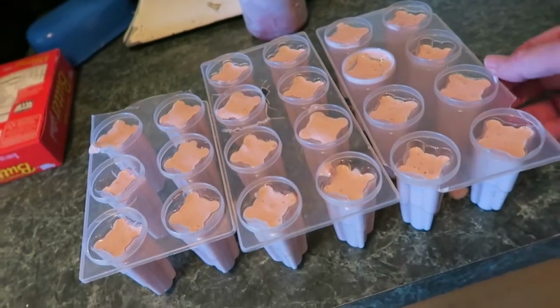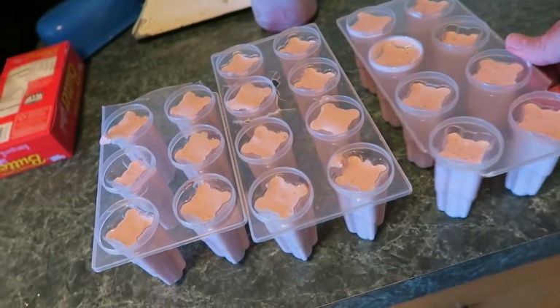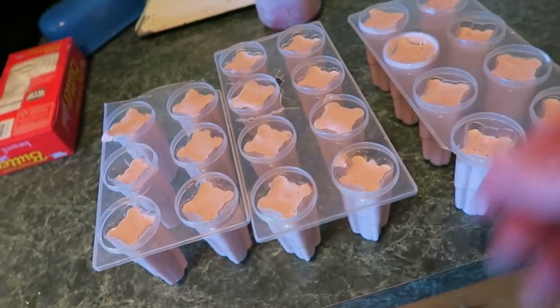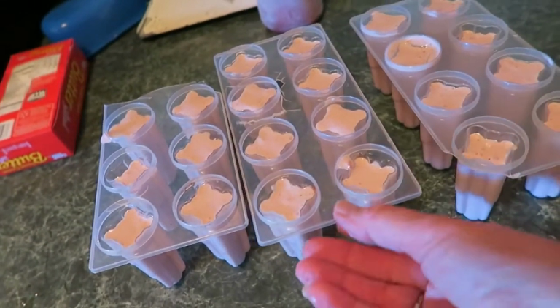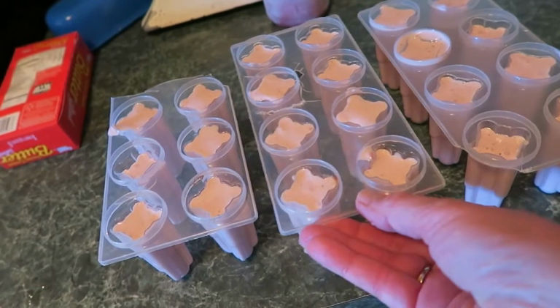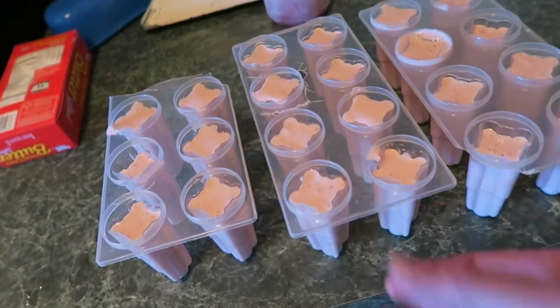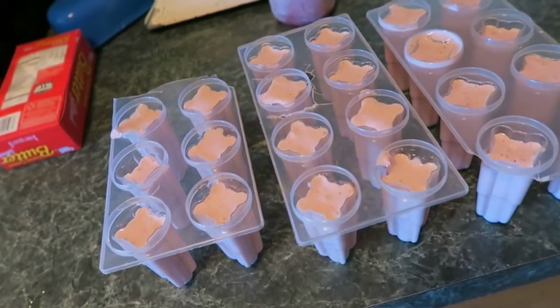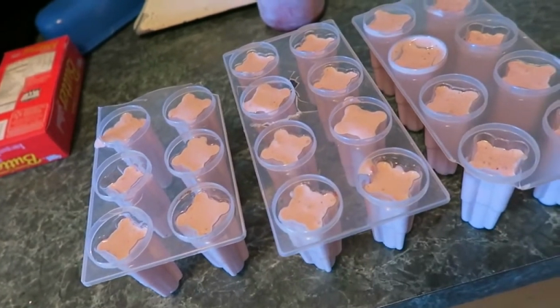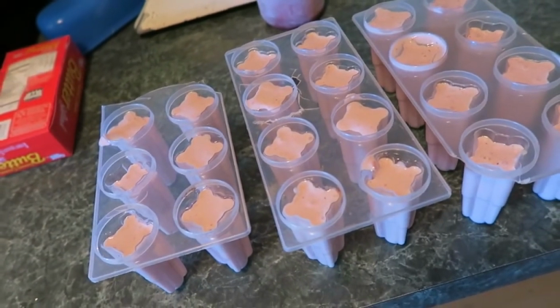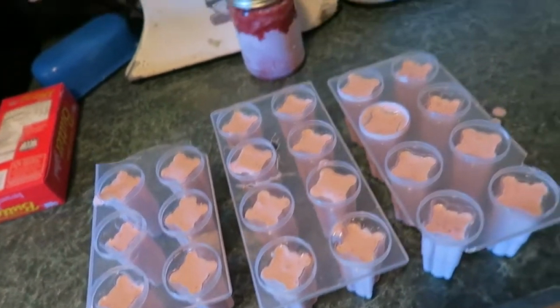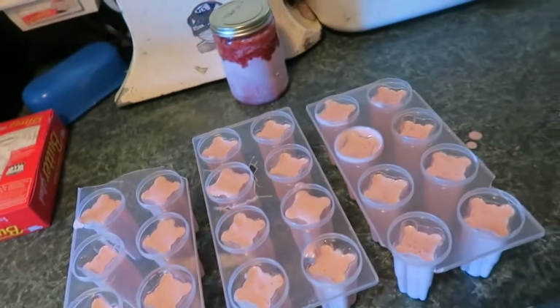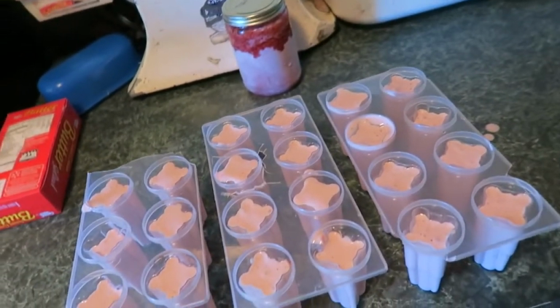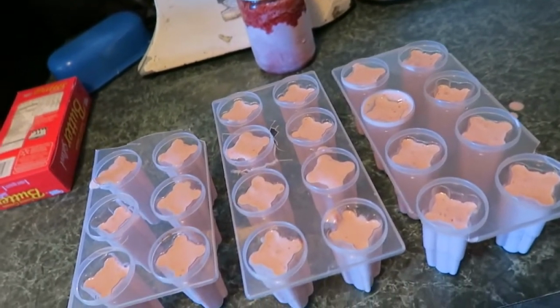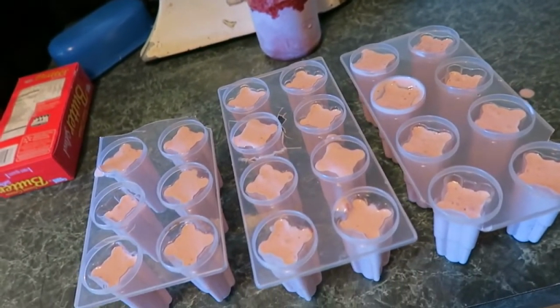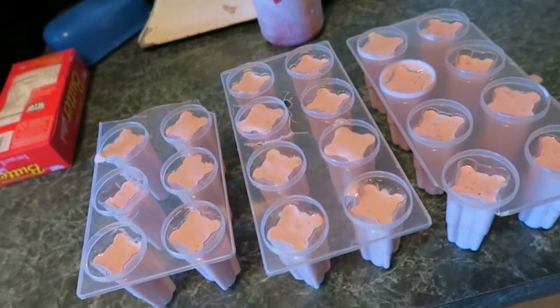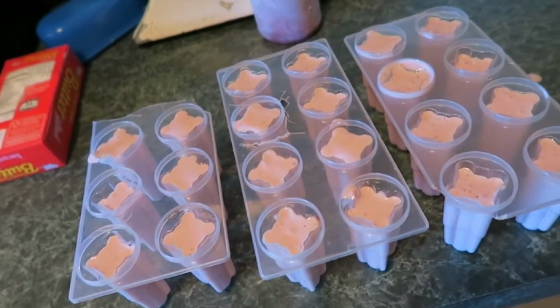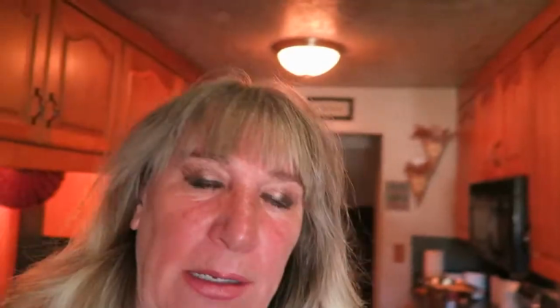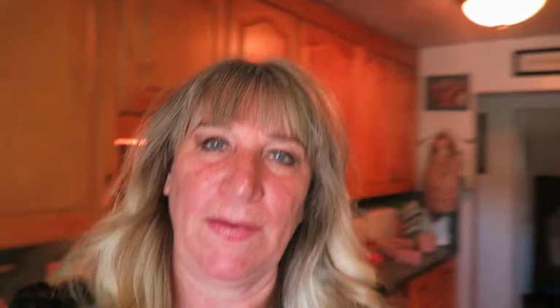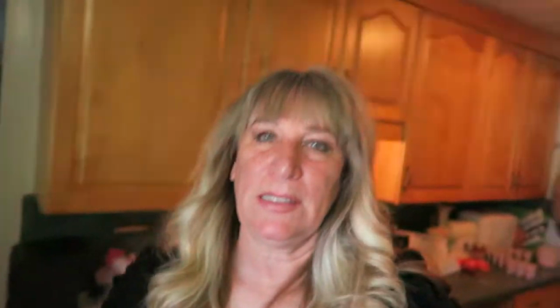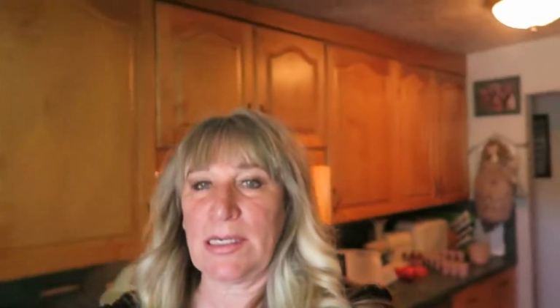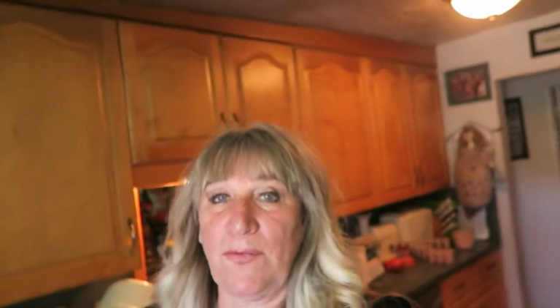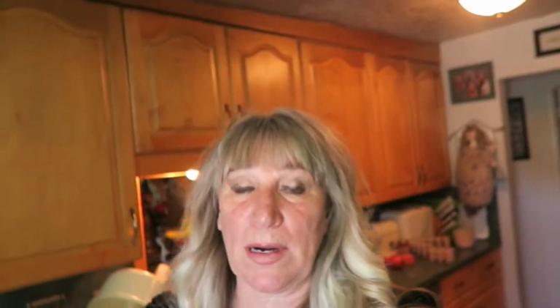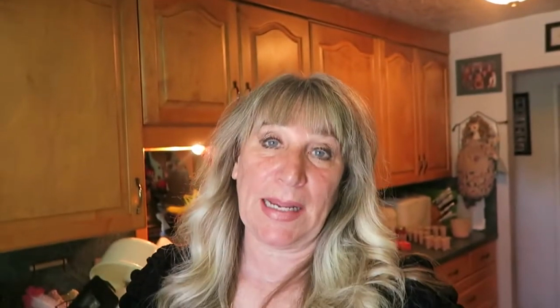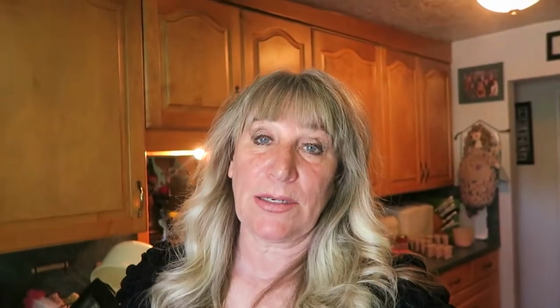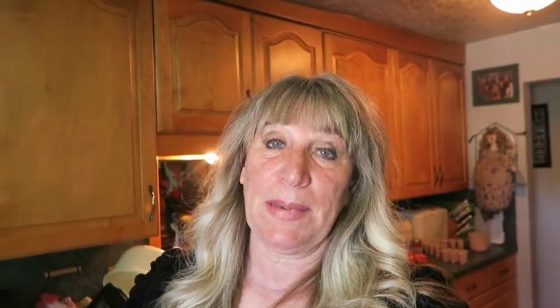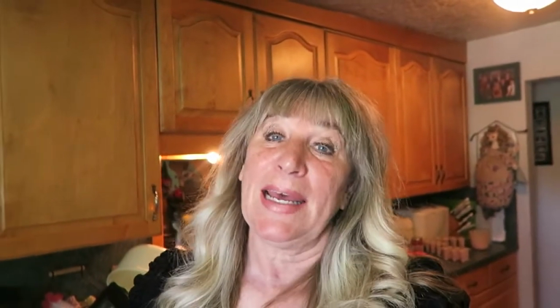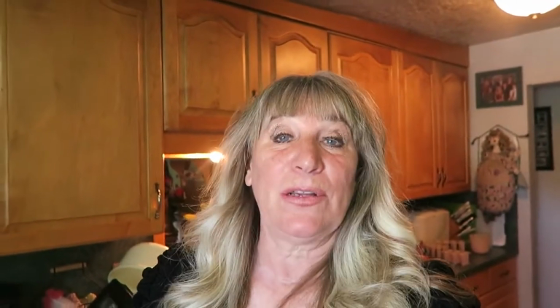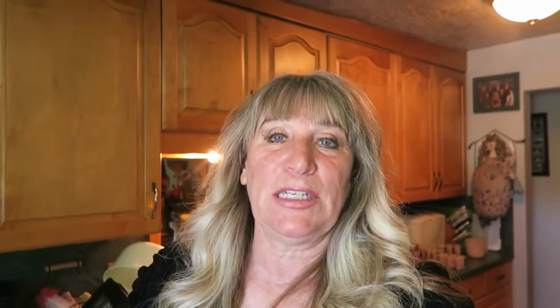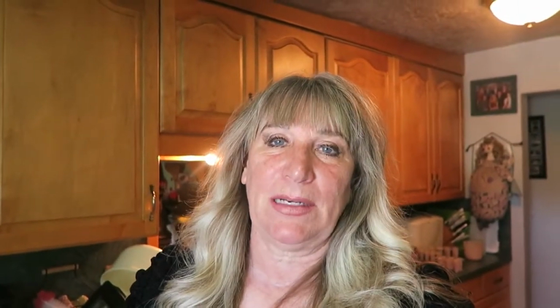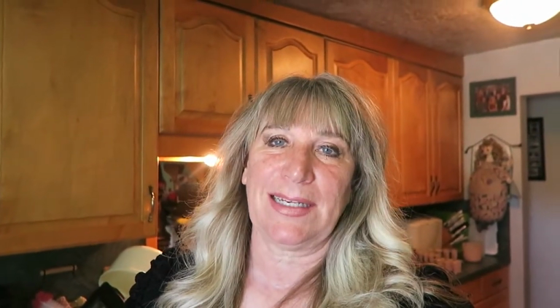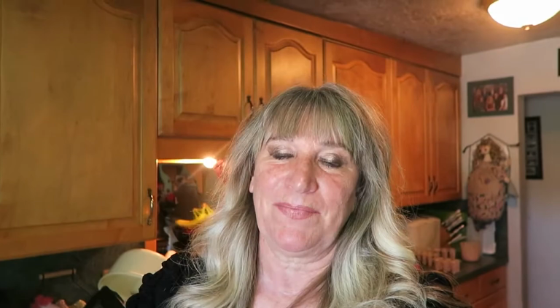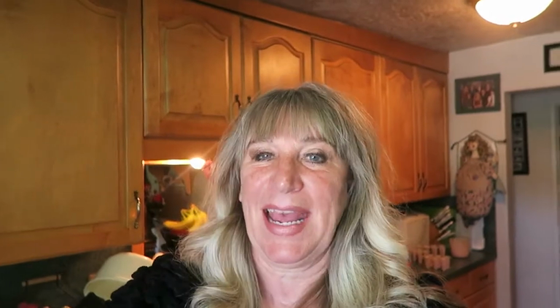Here are the yogurt pops — just put popsicle sticks in and that will be delicious. Now you just follow the instructions for your ice cream maker and I'll show you the finished product.